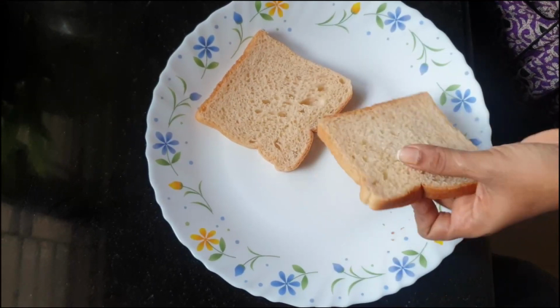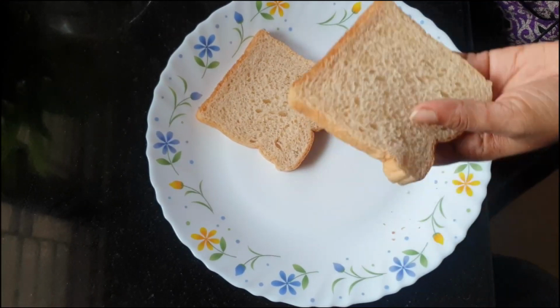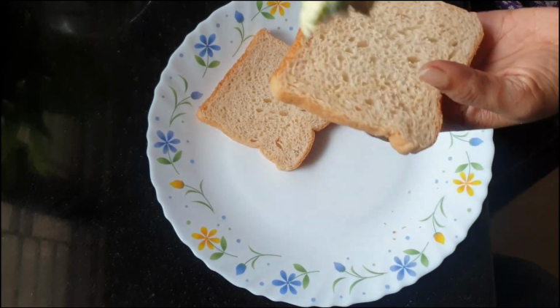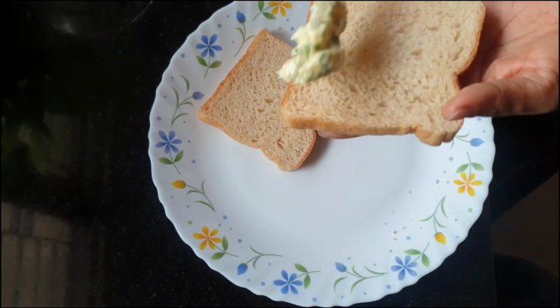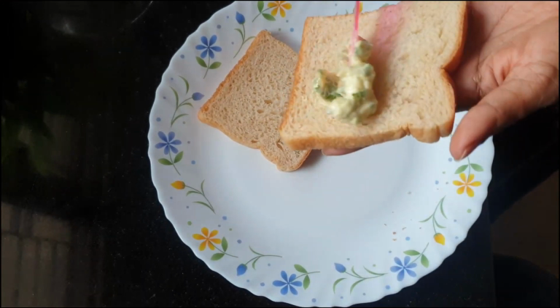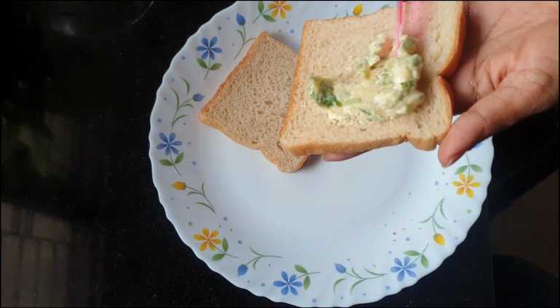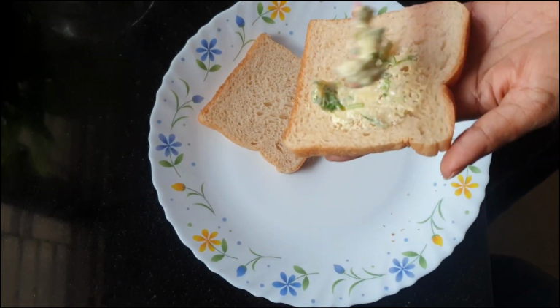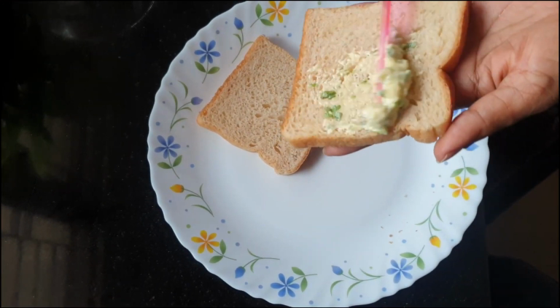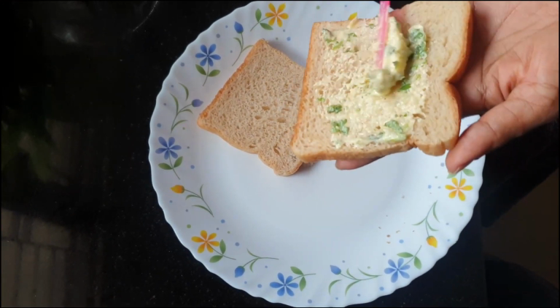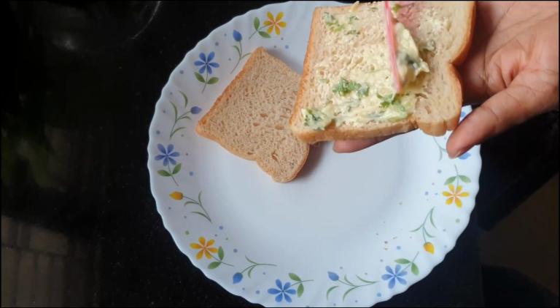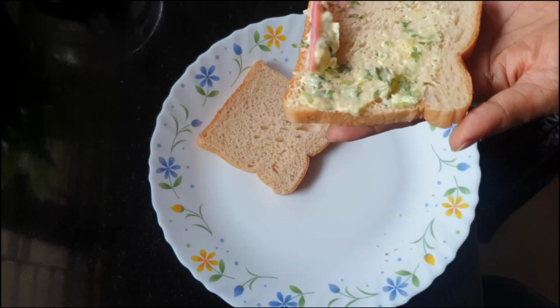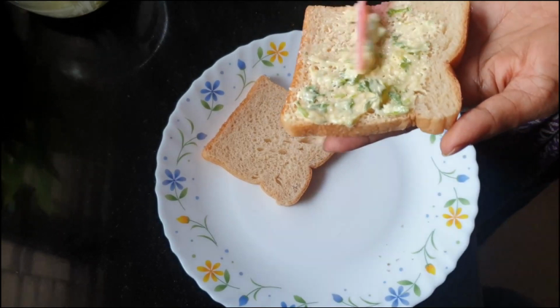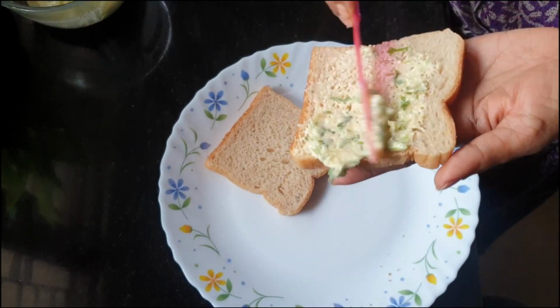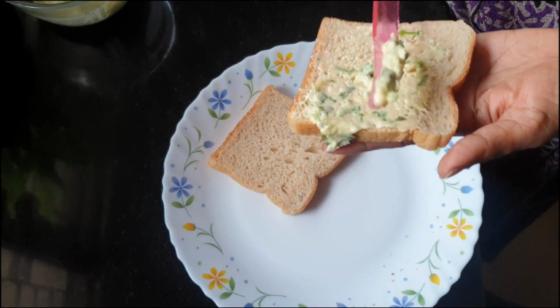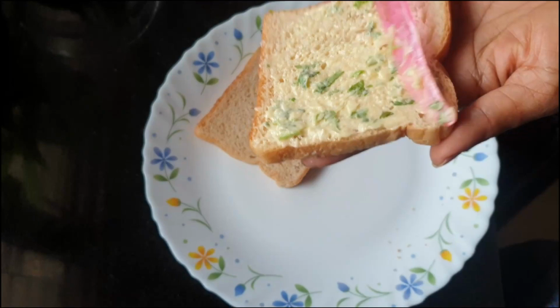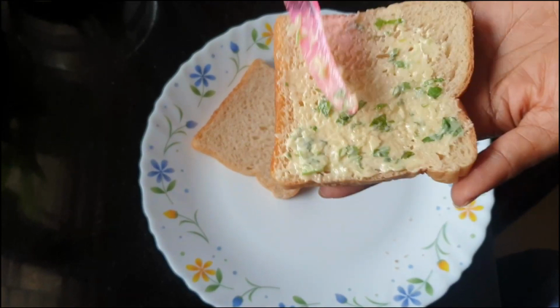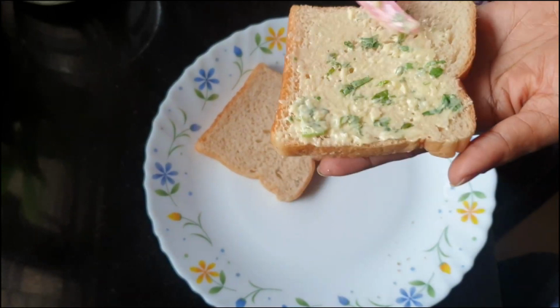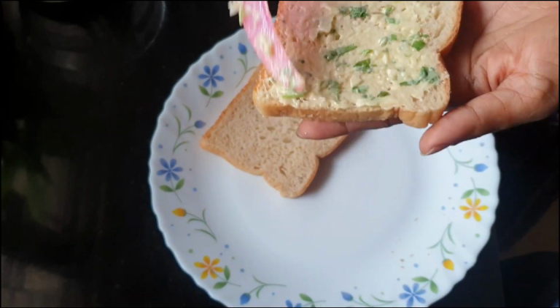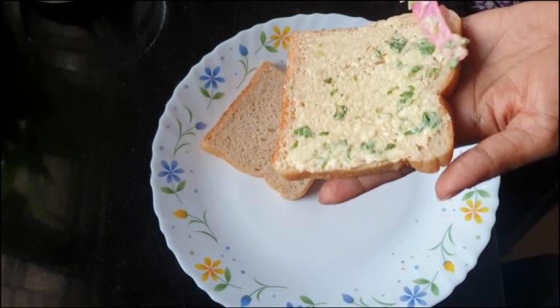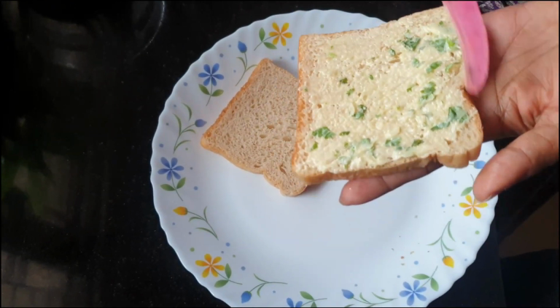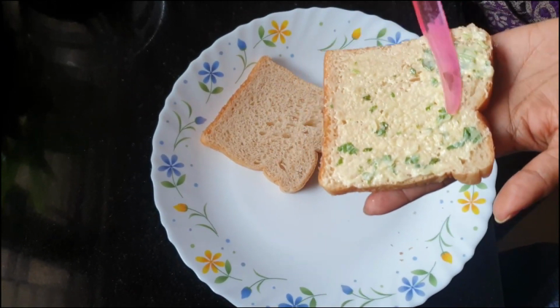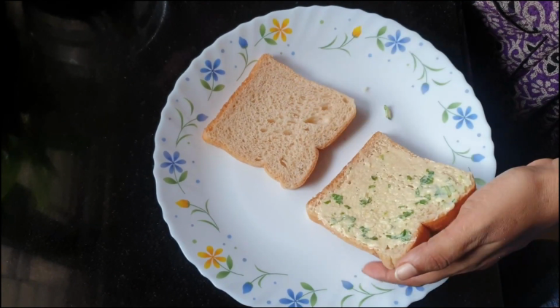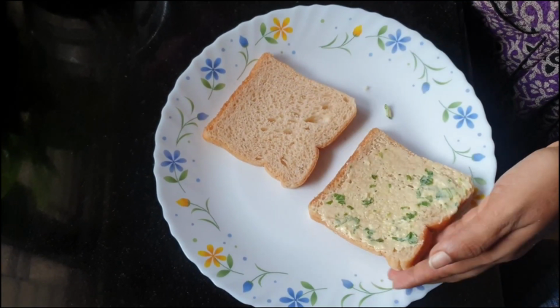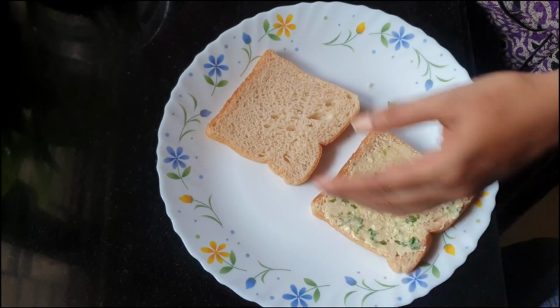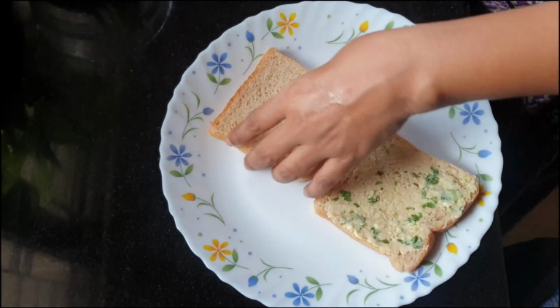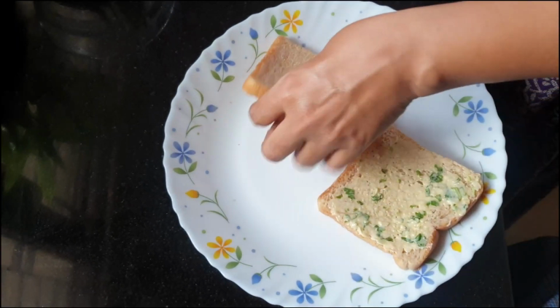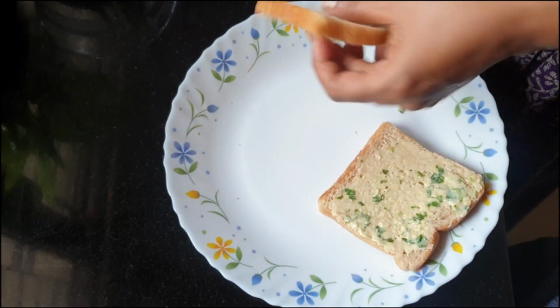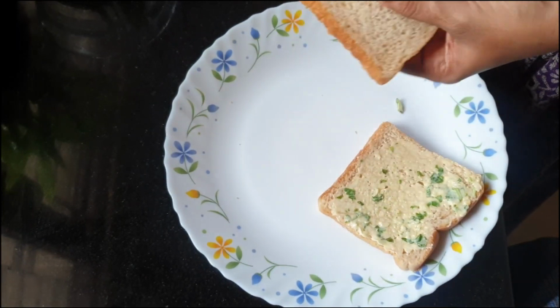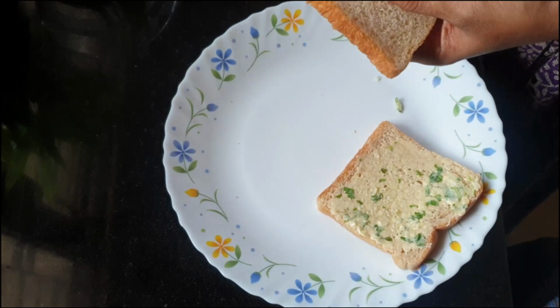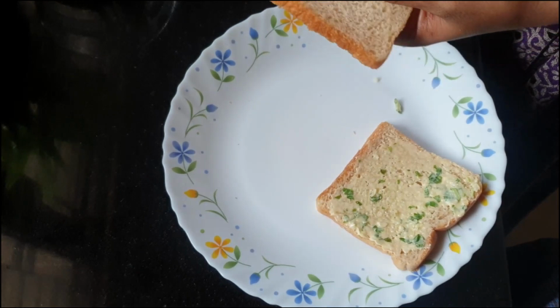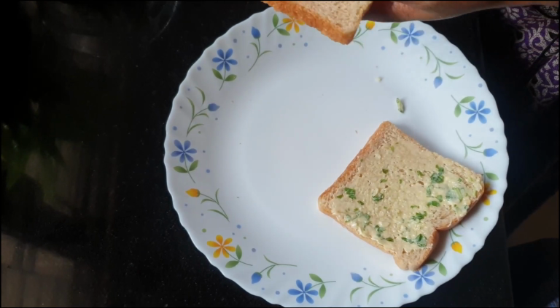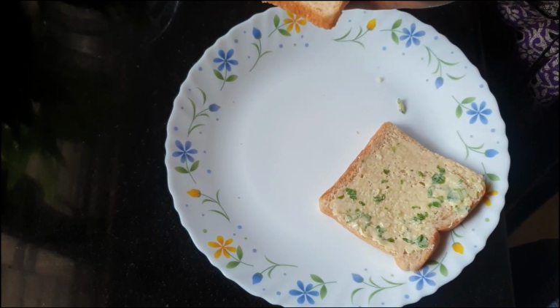Apply the mixture to the bread. Put it on both sides.